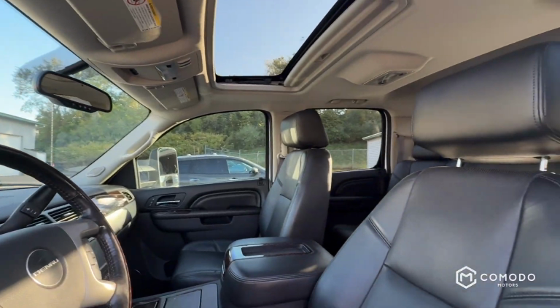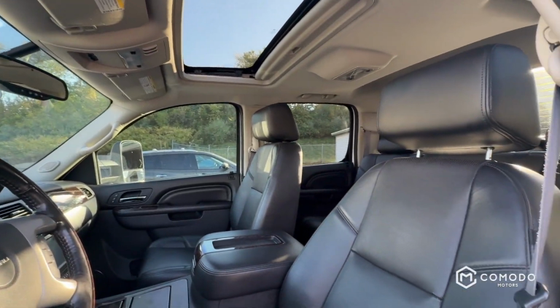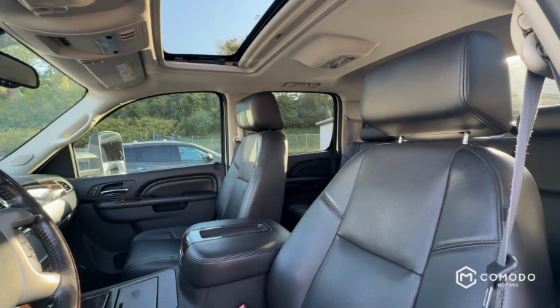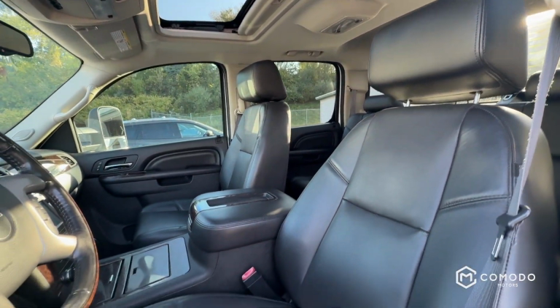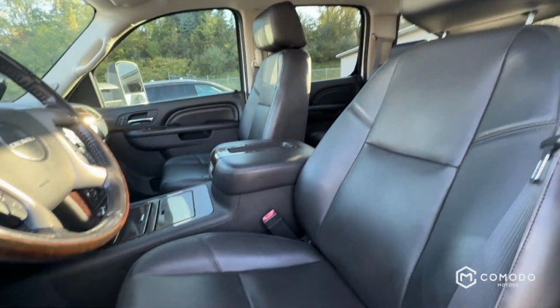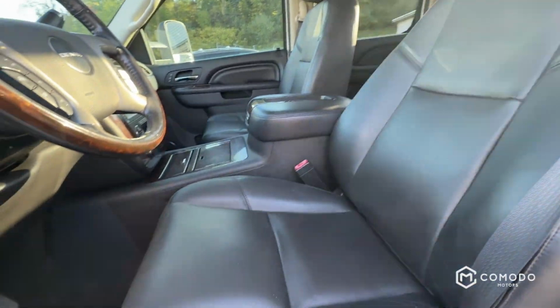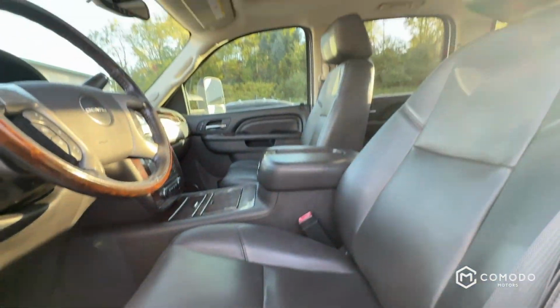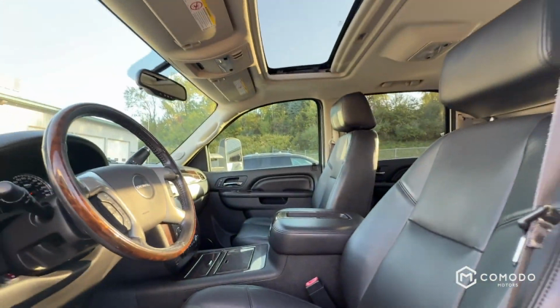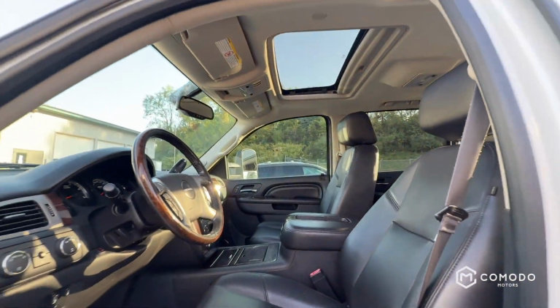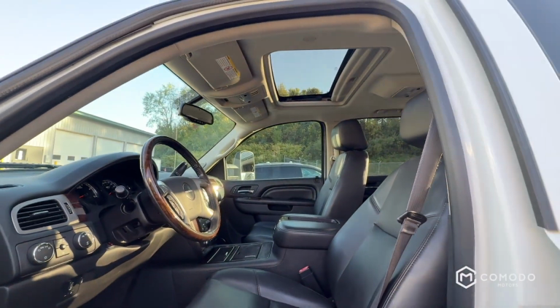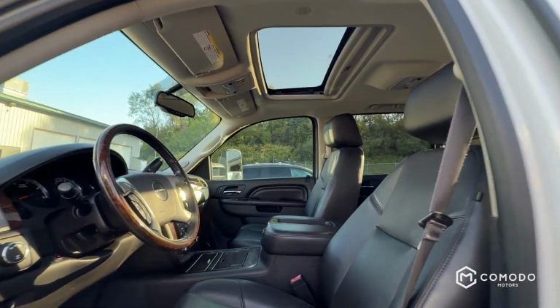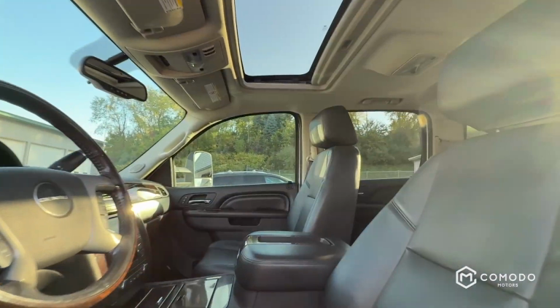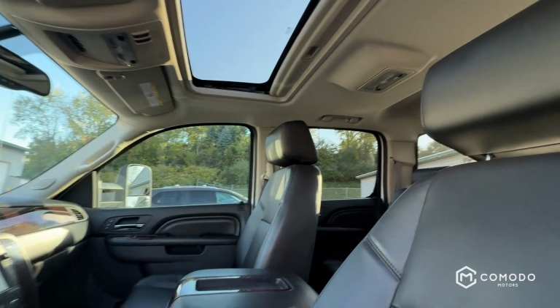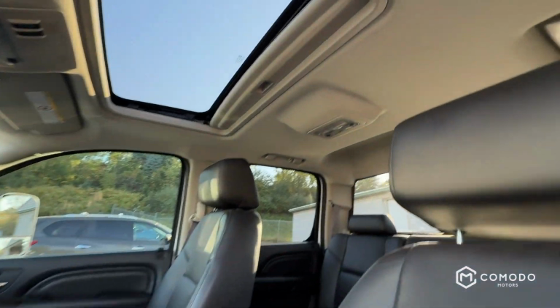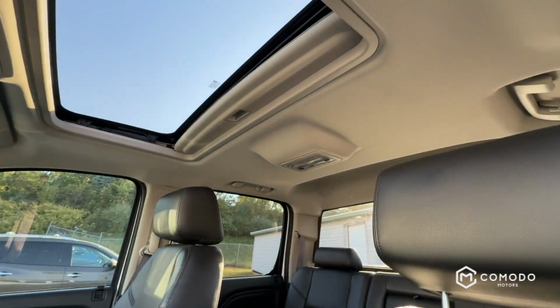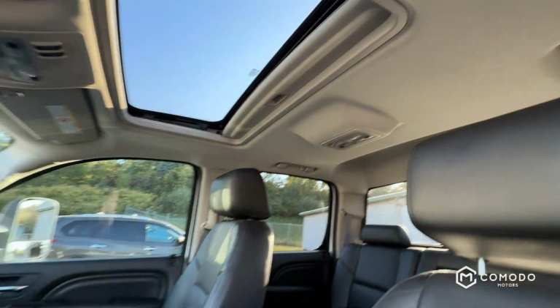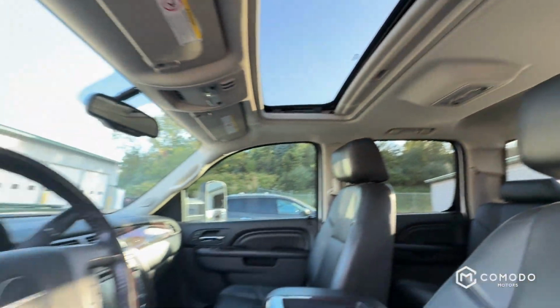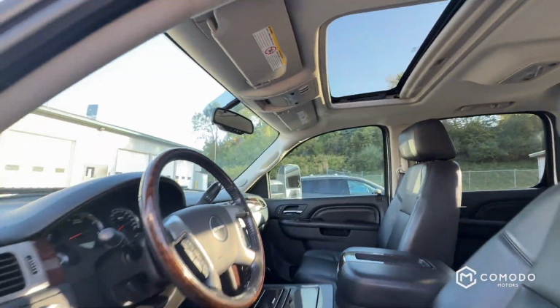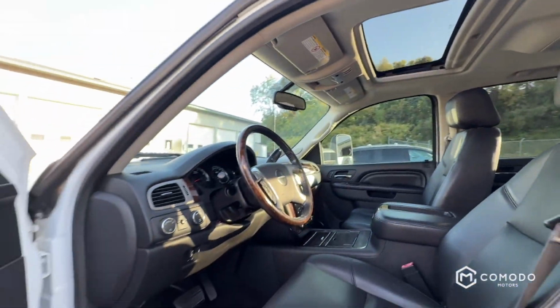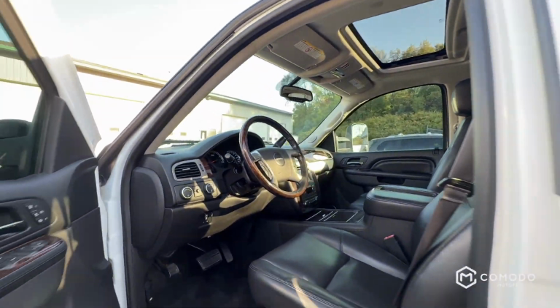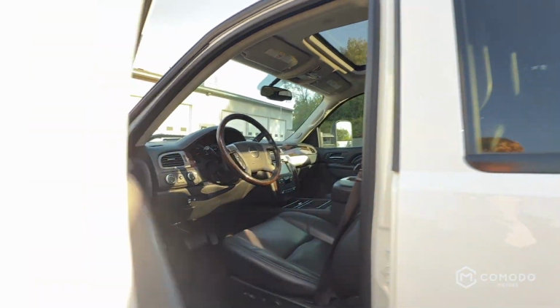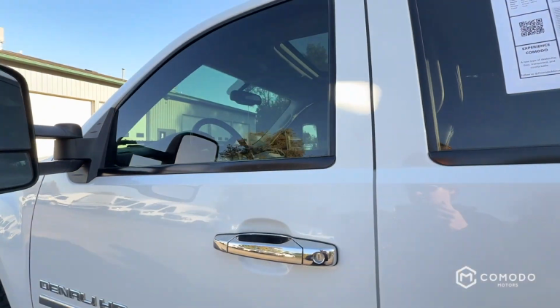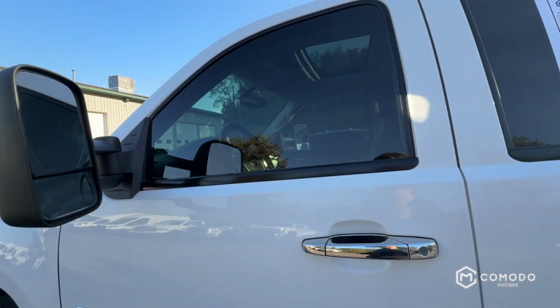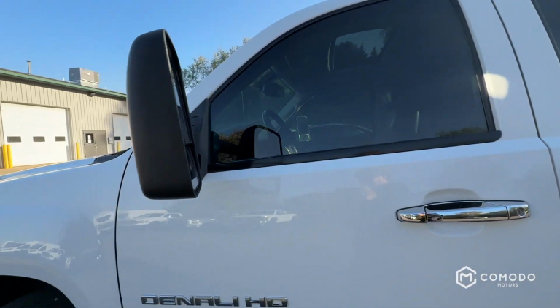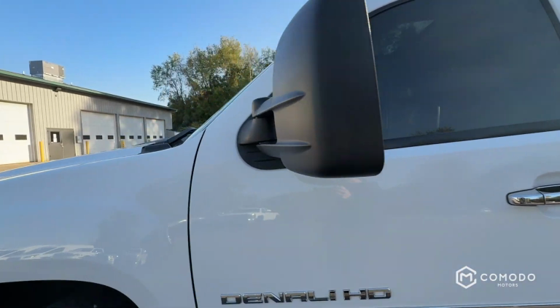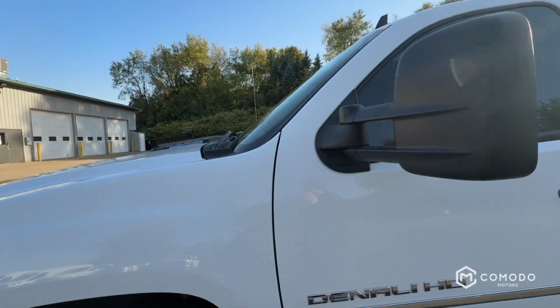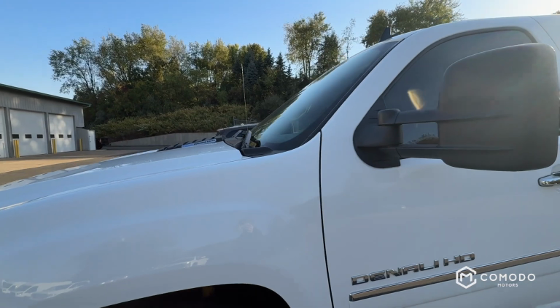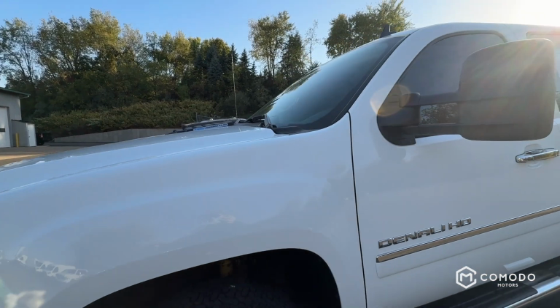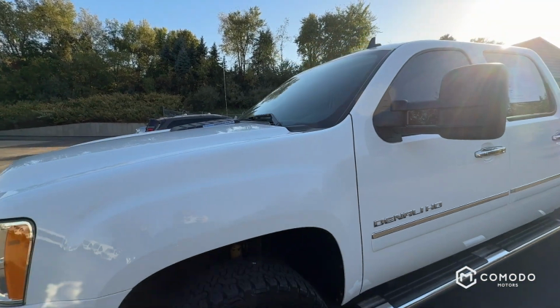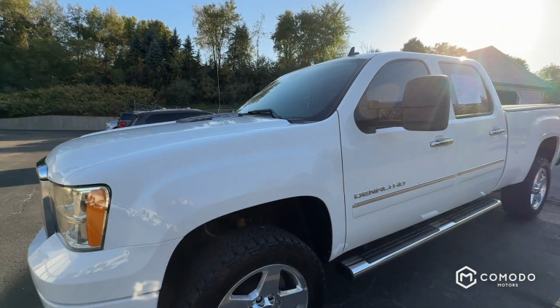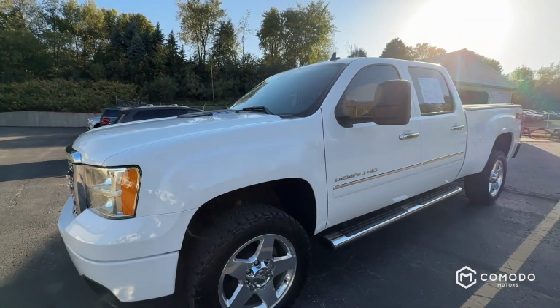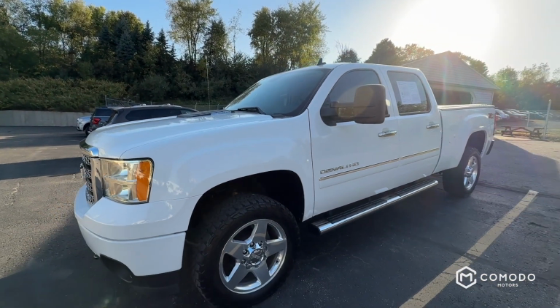Denali — nice leather seats, sunroof, trailer brake. Come check it out at Komodo Motors.